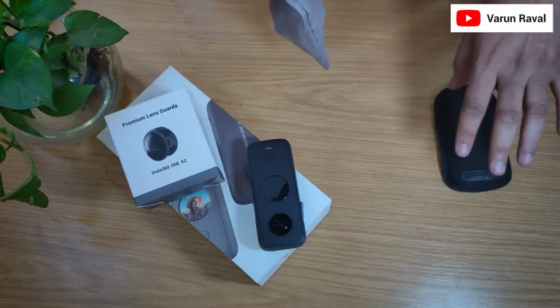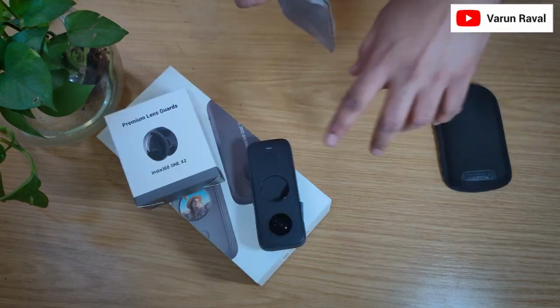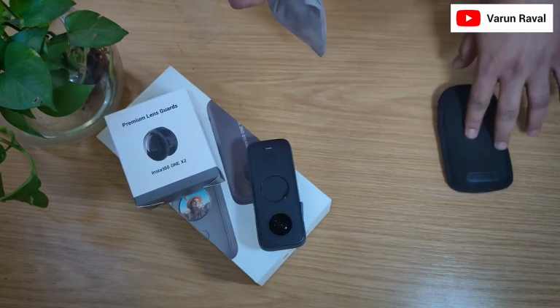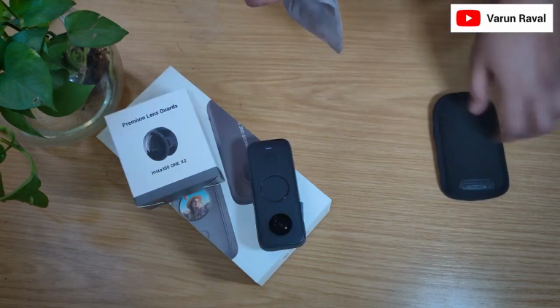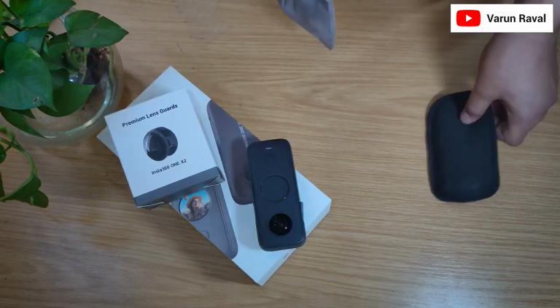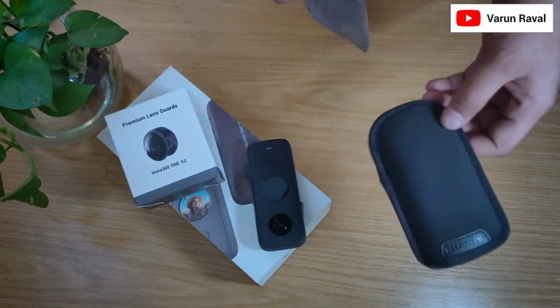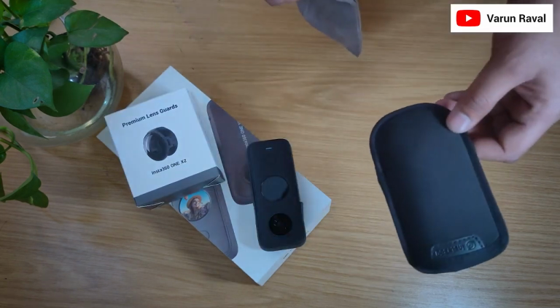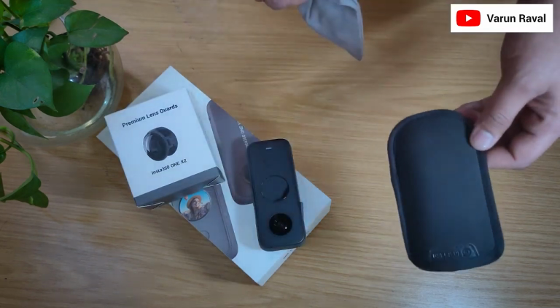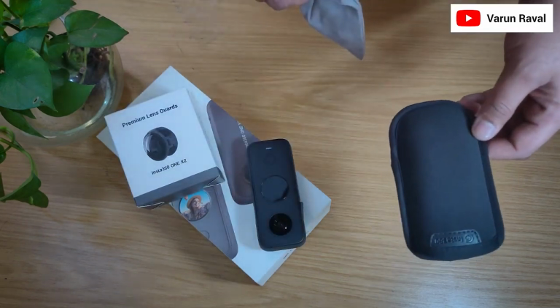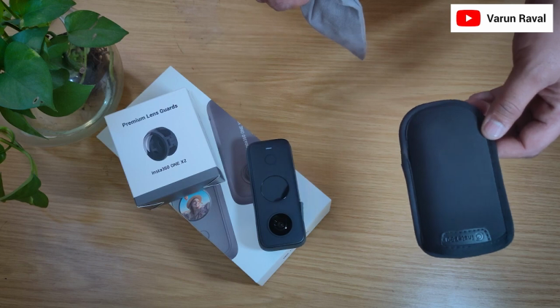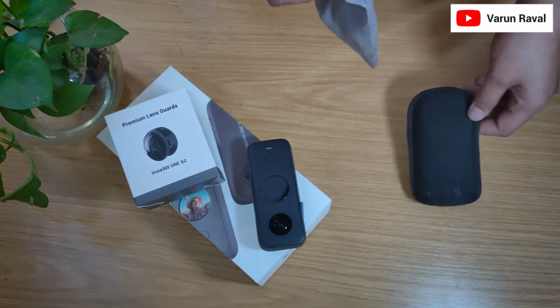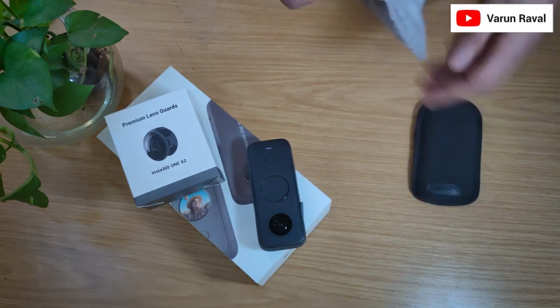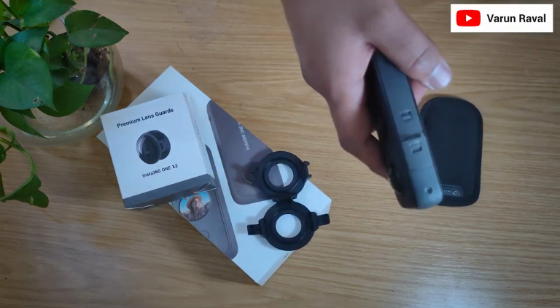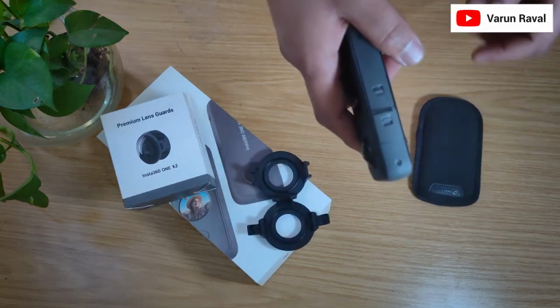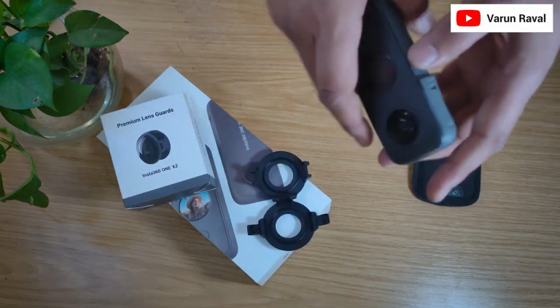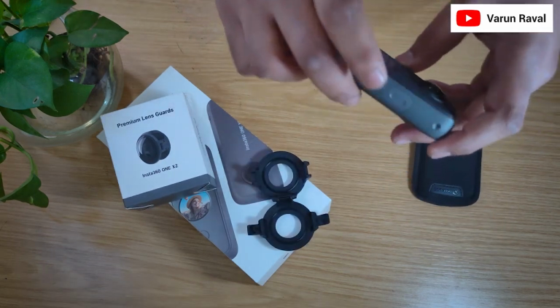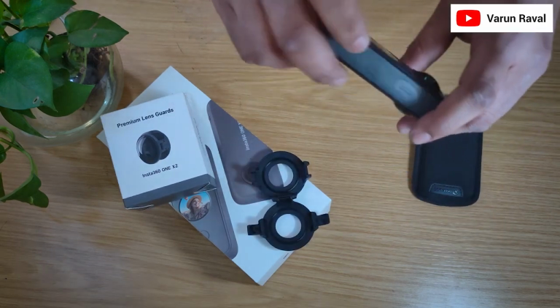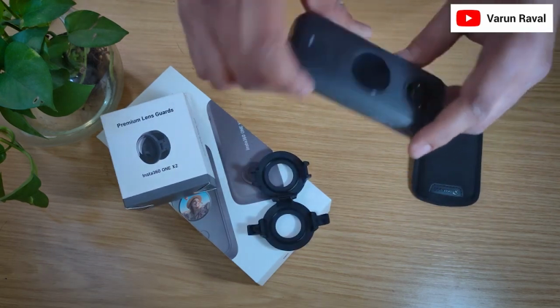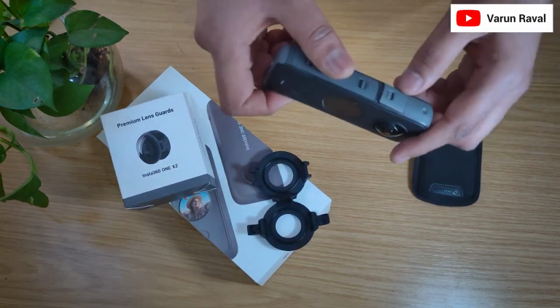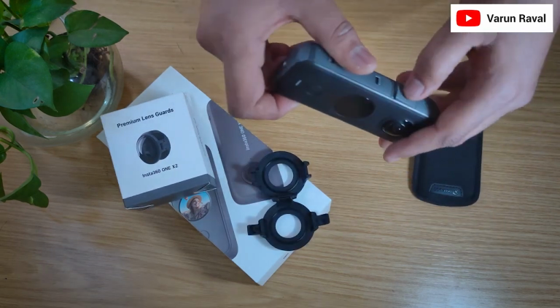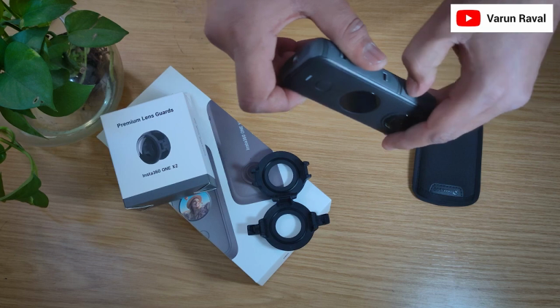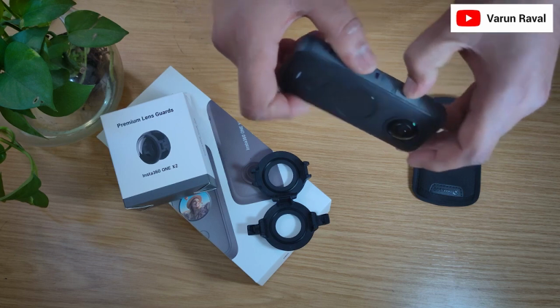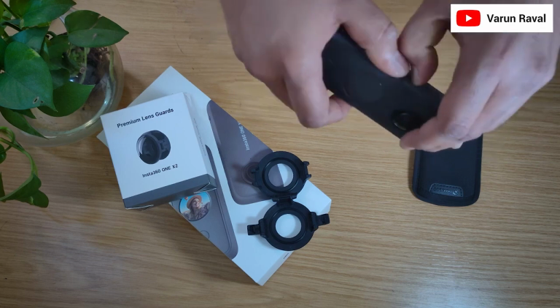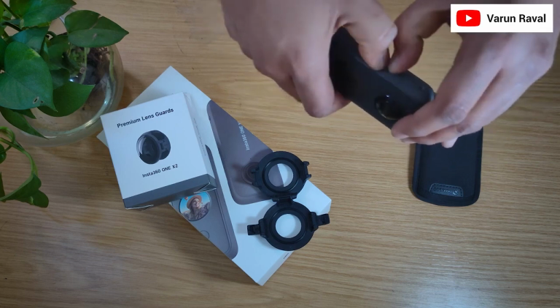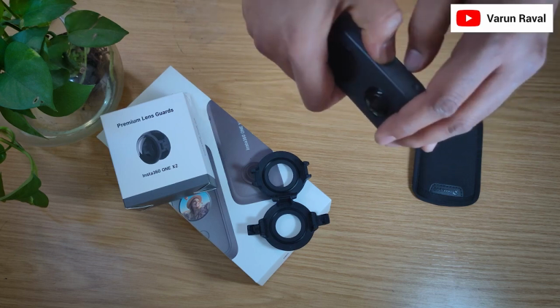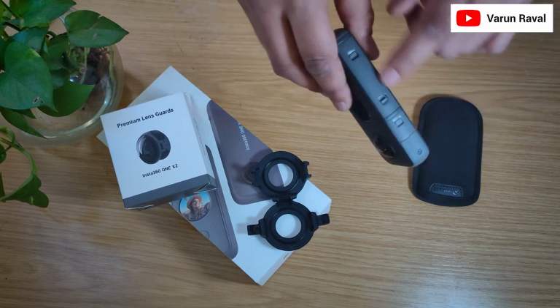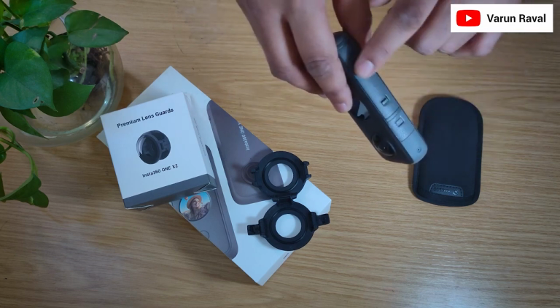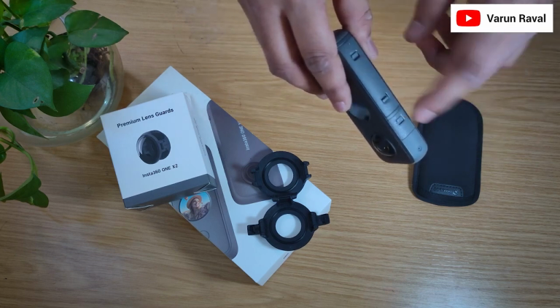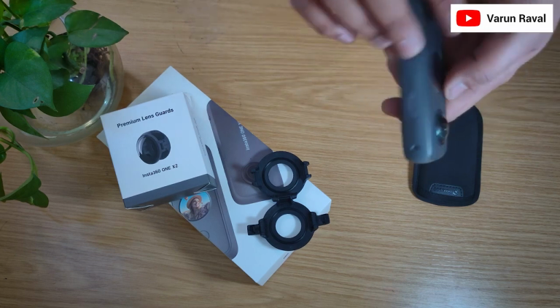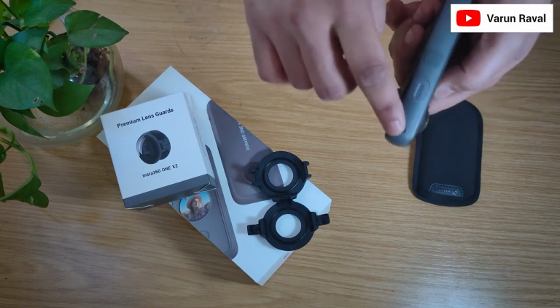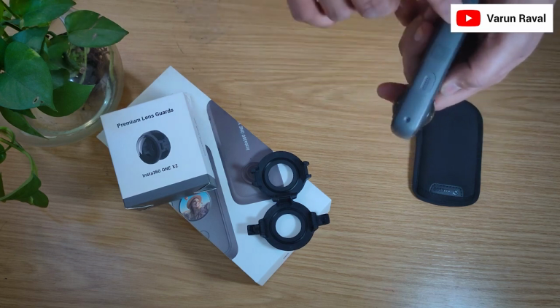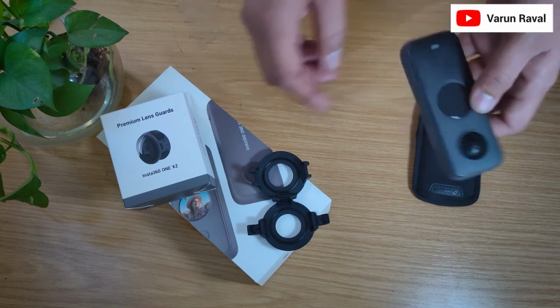After installing the Lens Protector, can we fit it inside this bag? We will see. Make sure all doors from the charging side and battery side are locked. The charging case is also locked. Everything is okay on this side.